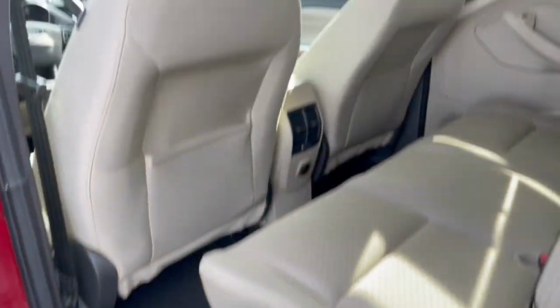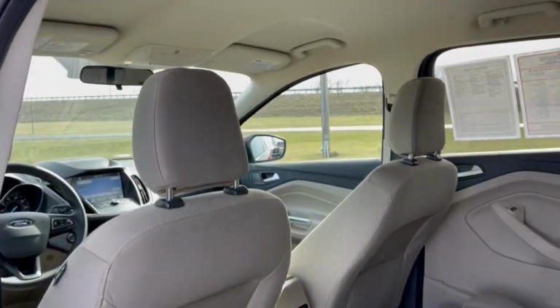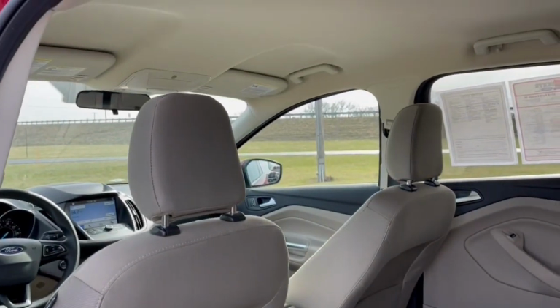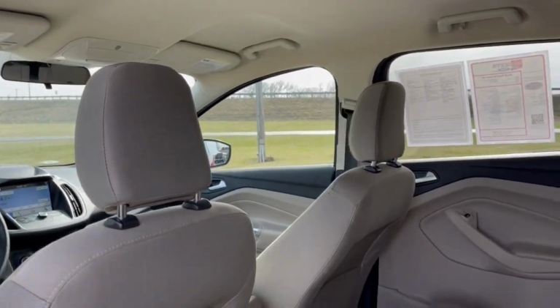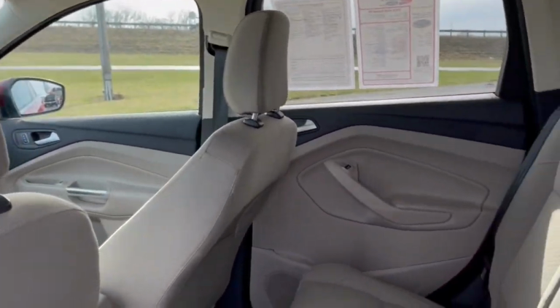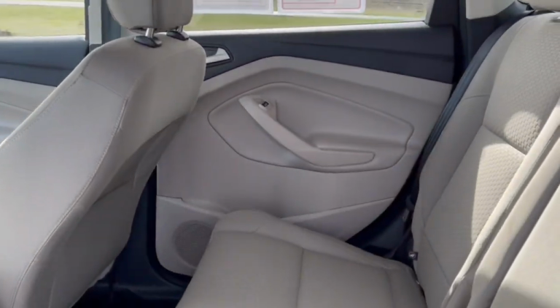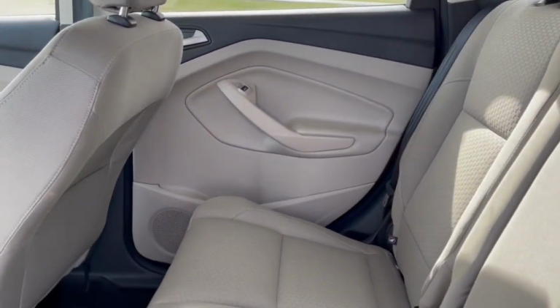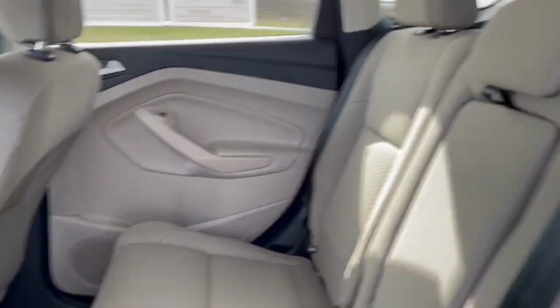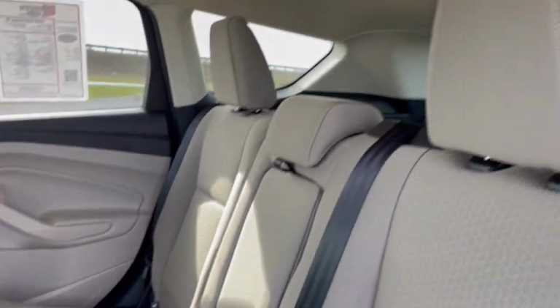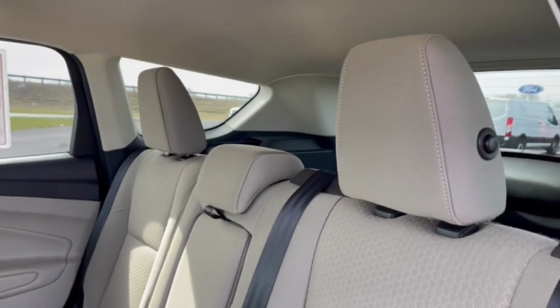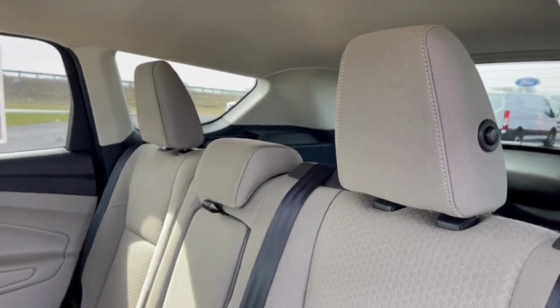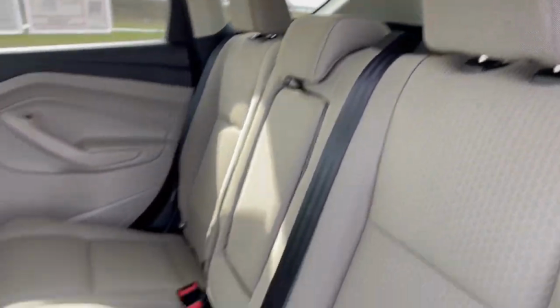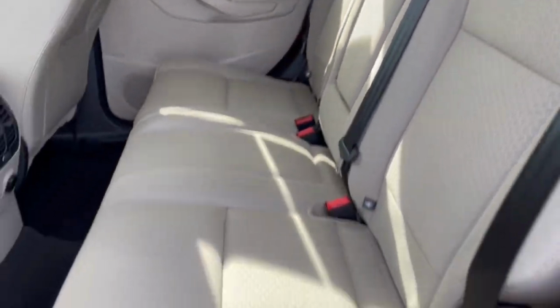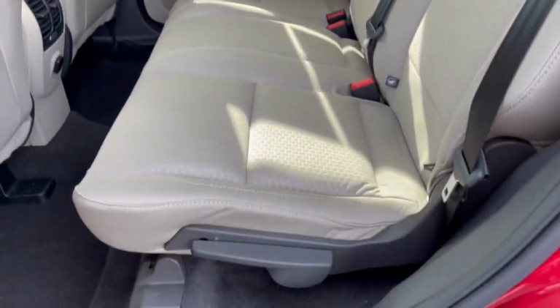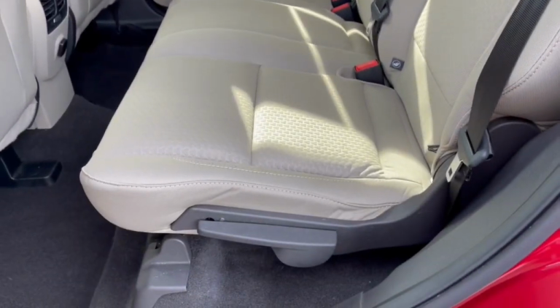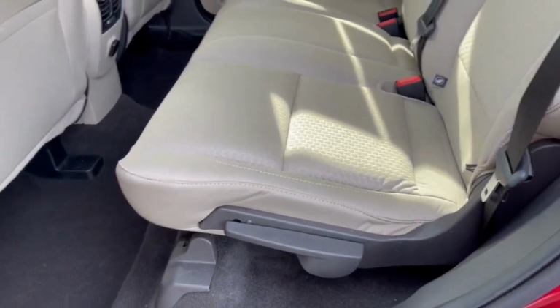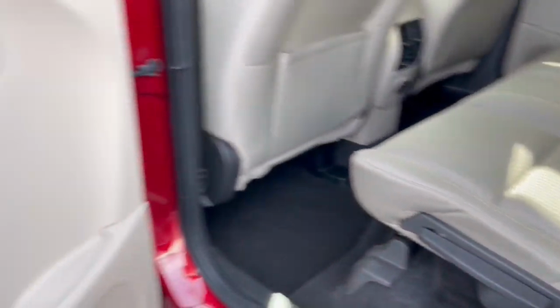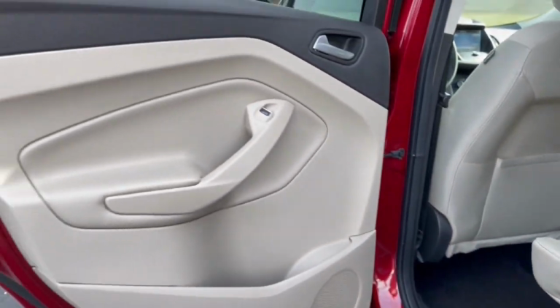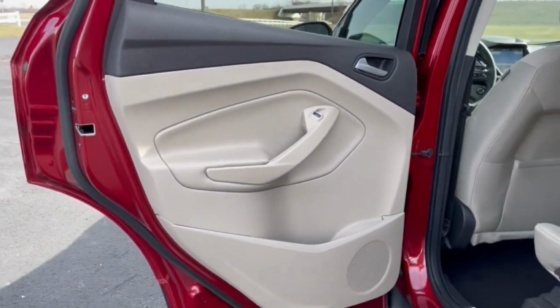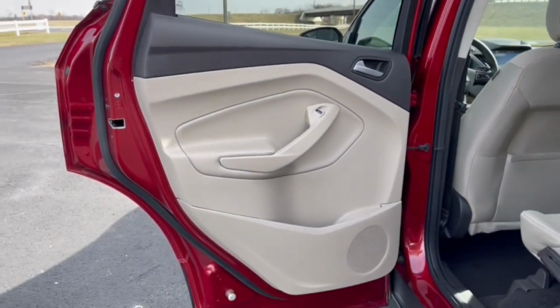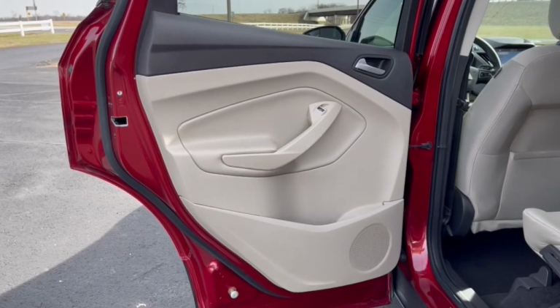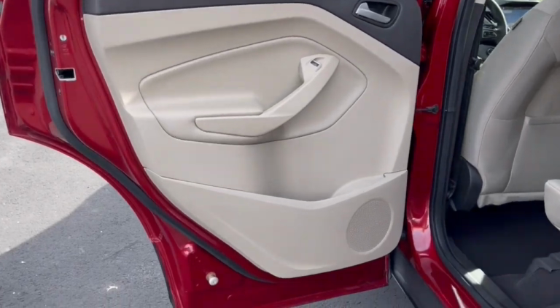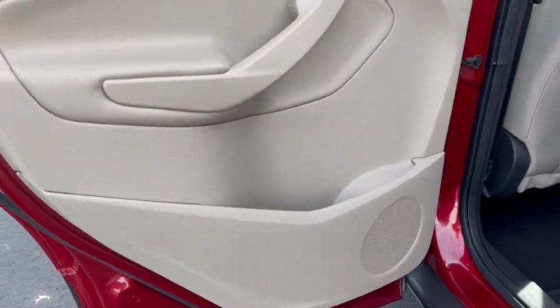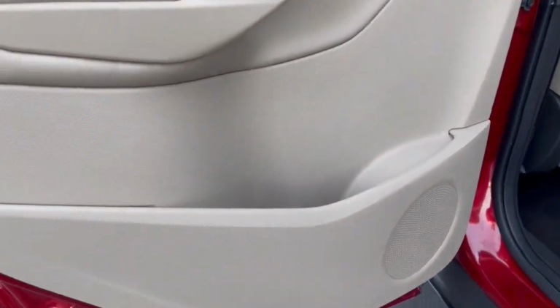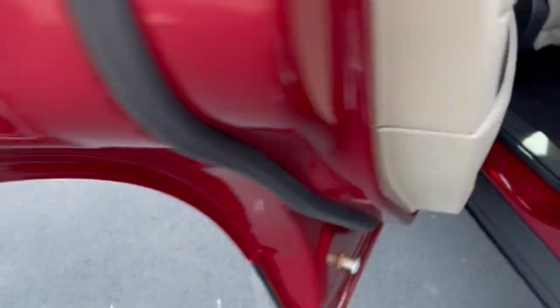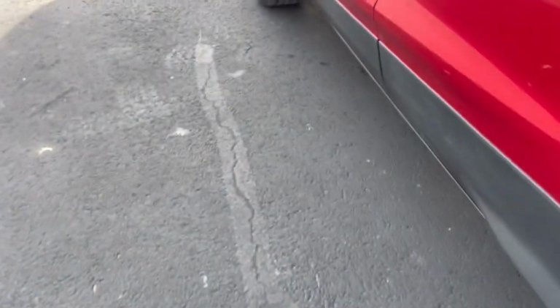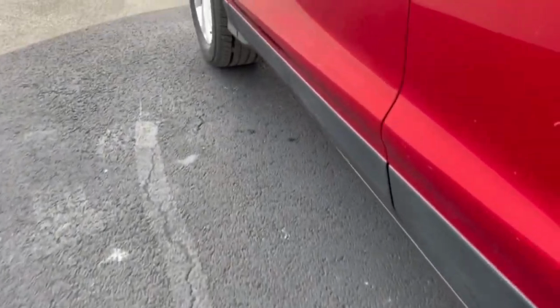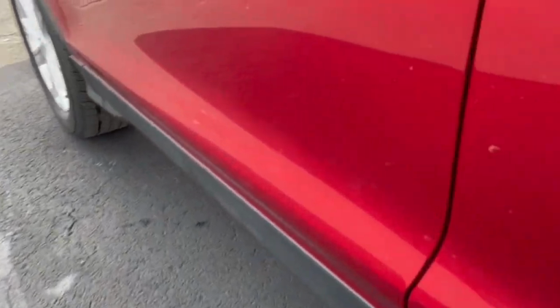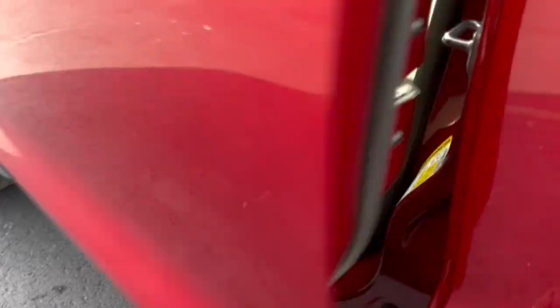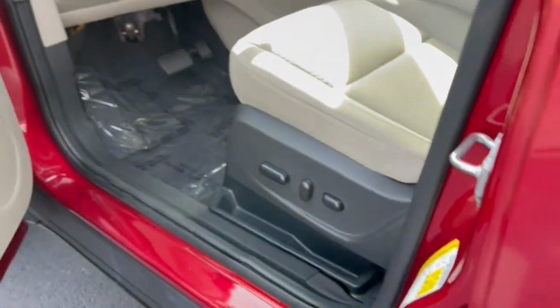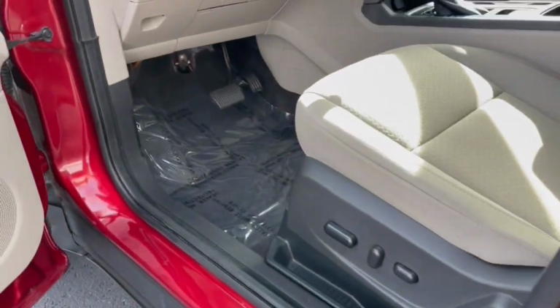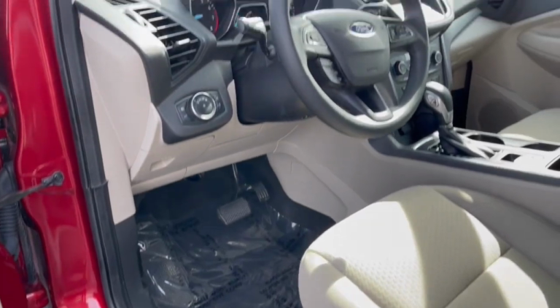Apple CarPlay and/or Android Auto, Keyless Entry, Satellite Radio, Fog Lamps, Steering Wheel Audio Controls, Aluminum Wheels, Heated Front Seat, Dual Zone AC, Power Driver Seat, Alarm.